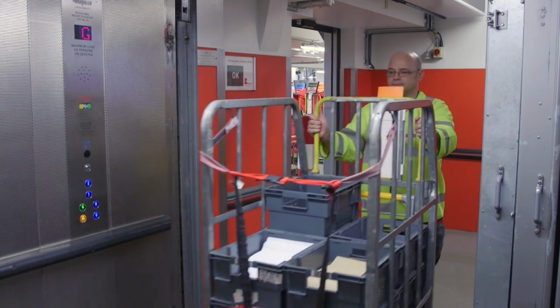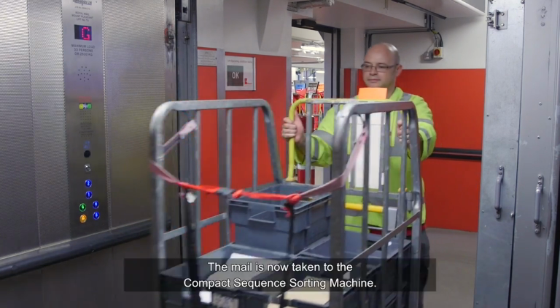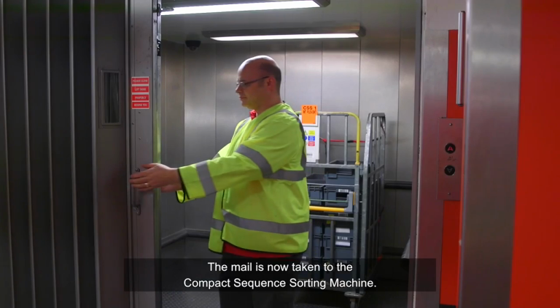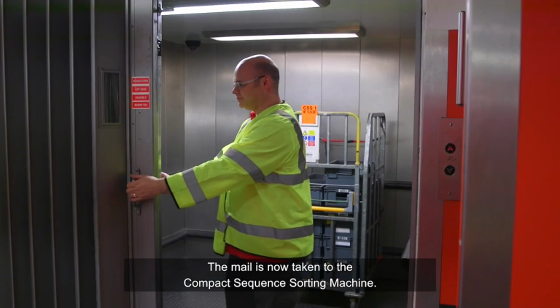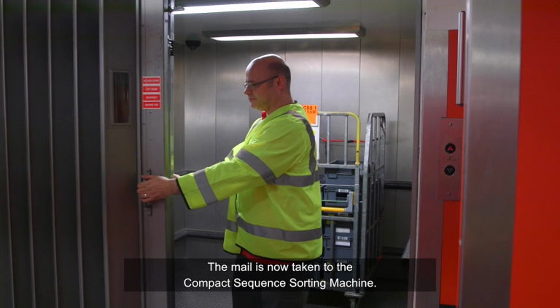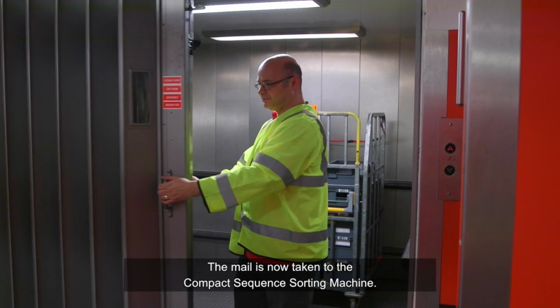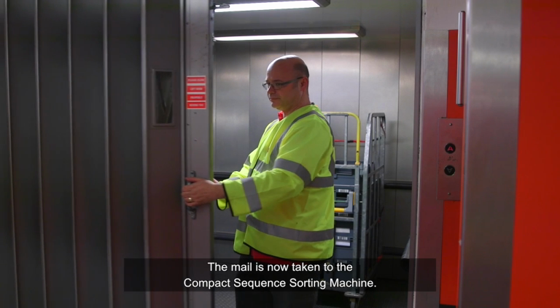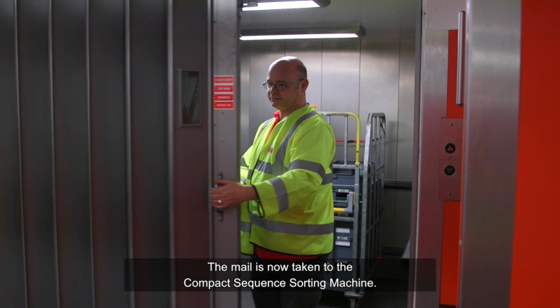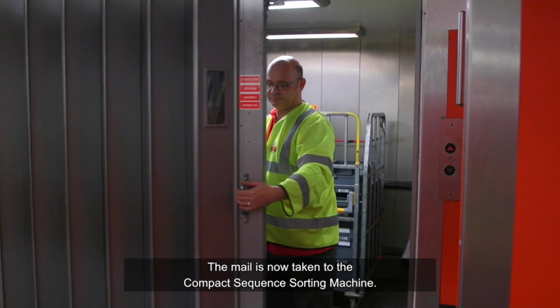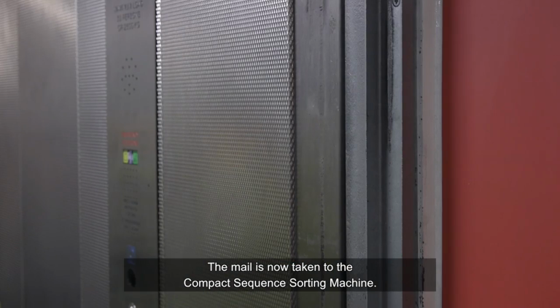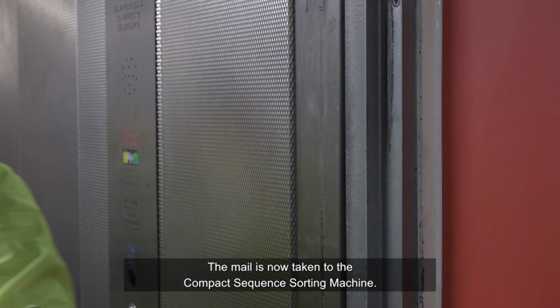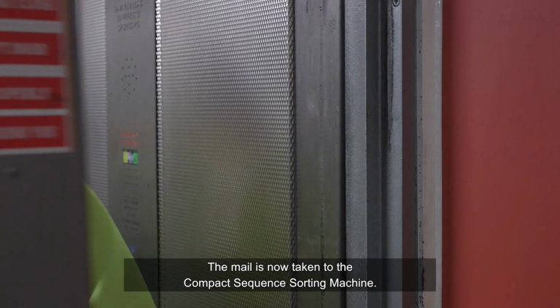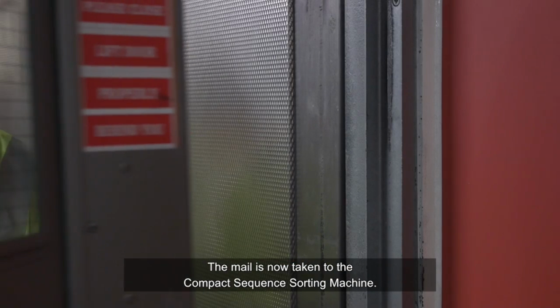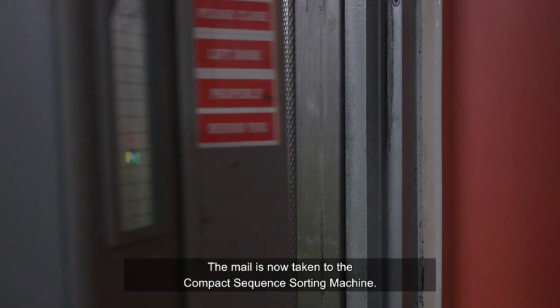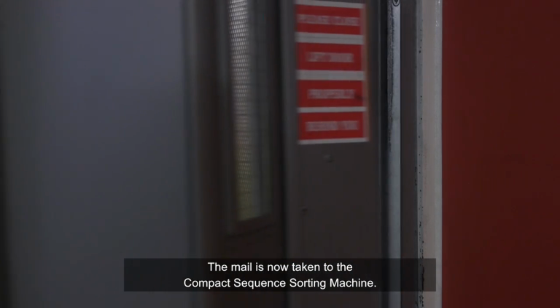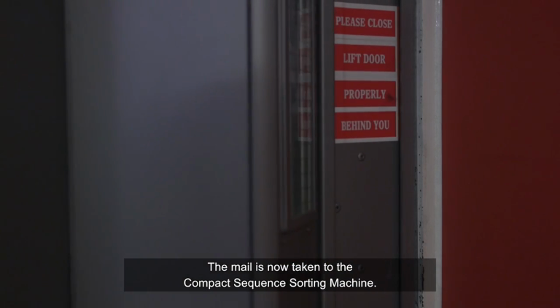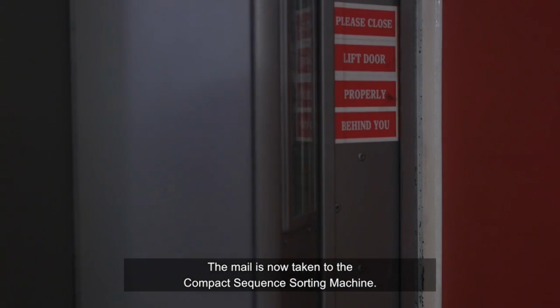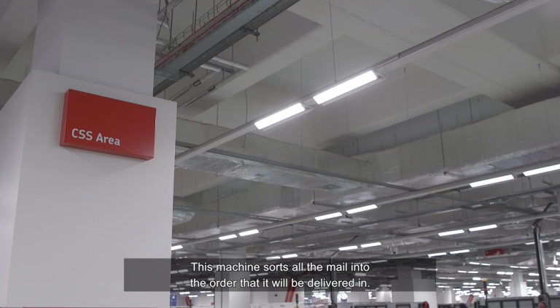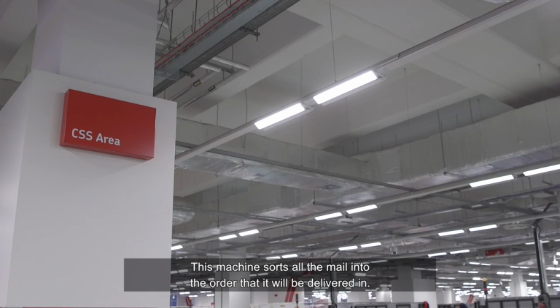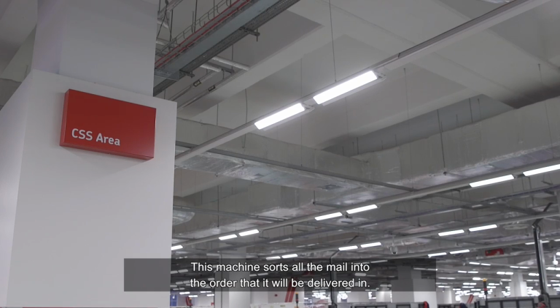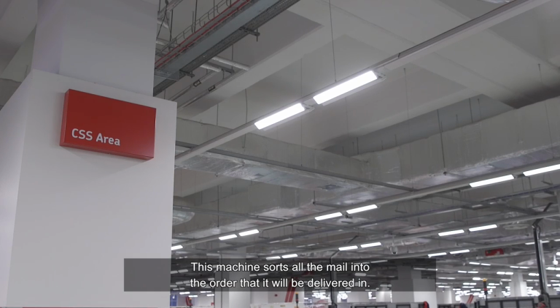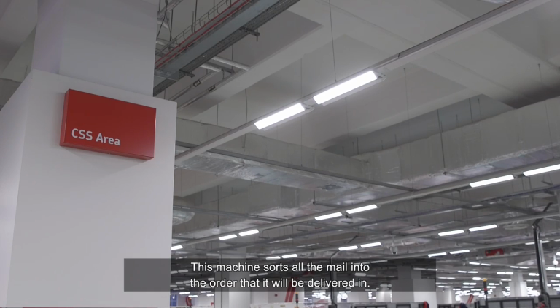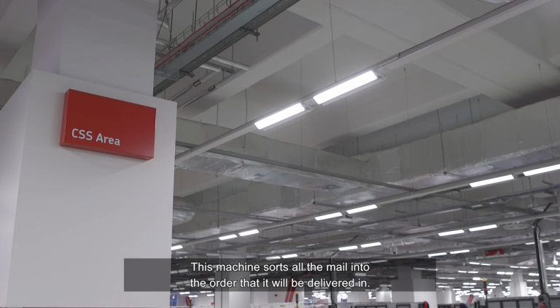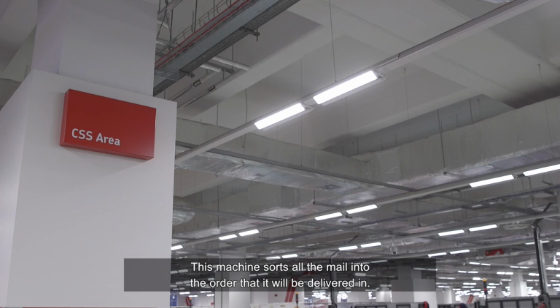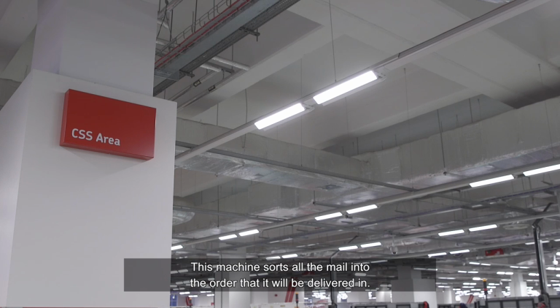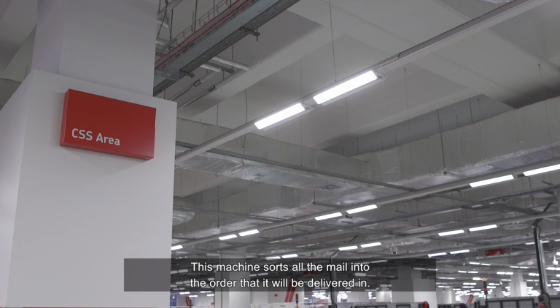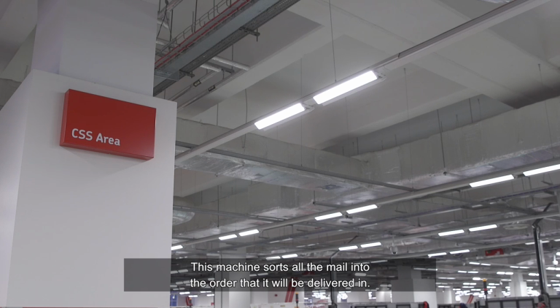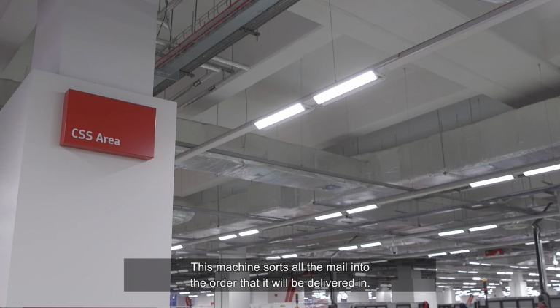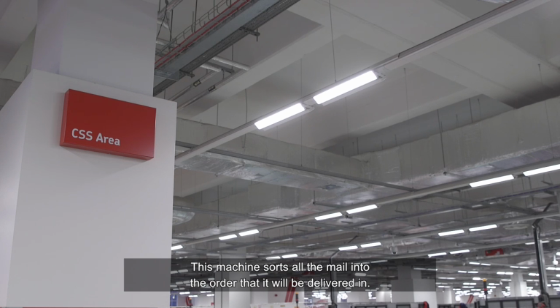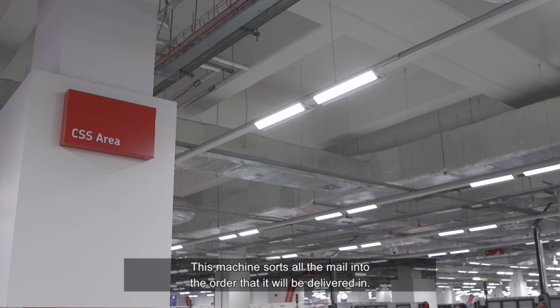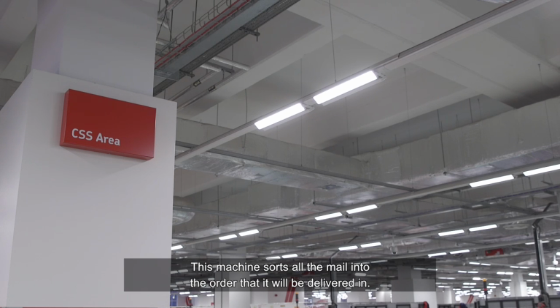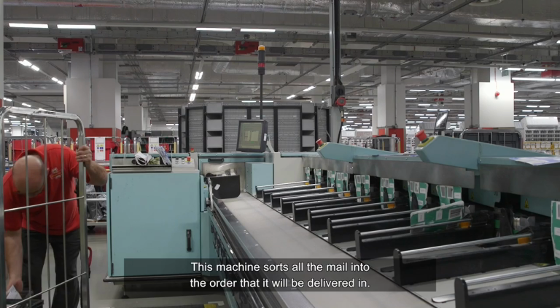The mail is now taken to the Compact Sequence sorting machine. This machine sorts all the mail into the order that it will be delivered in.